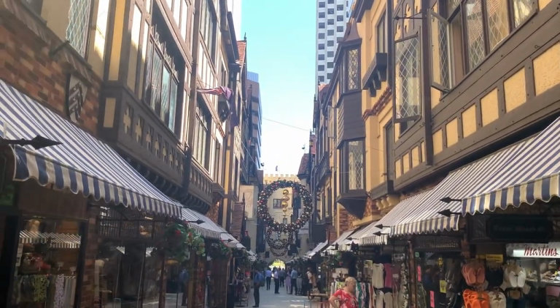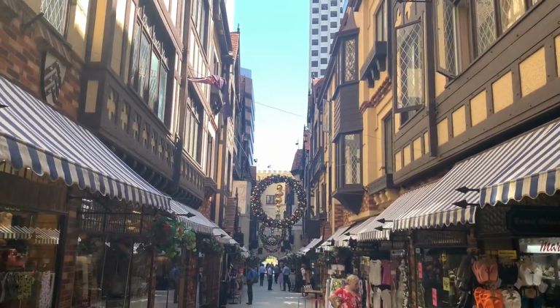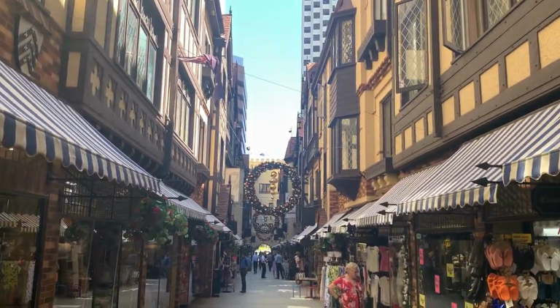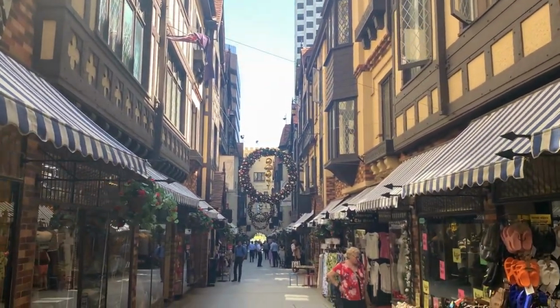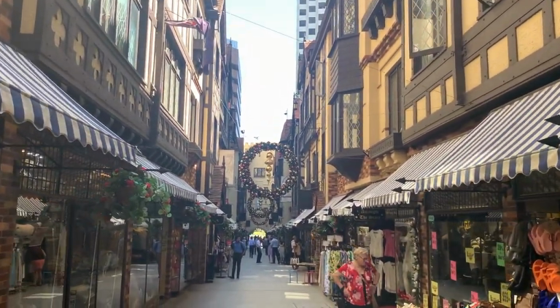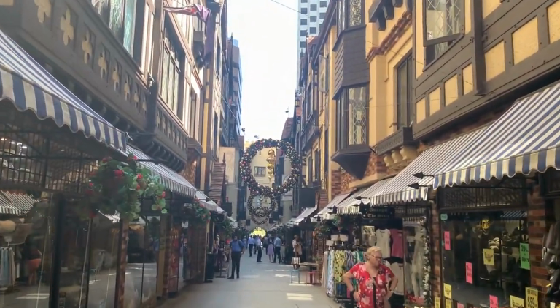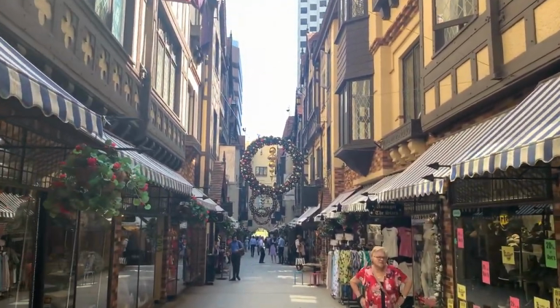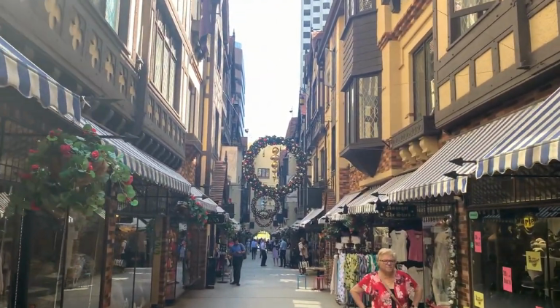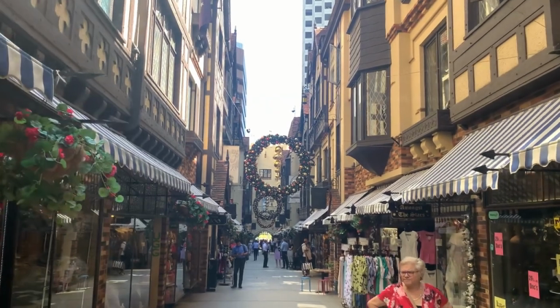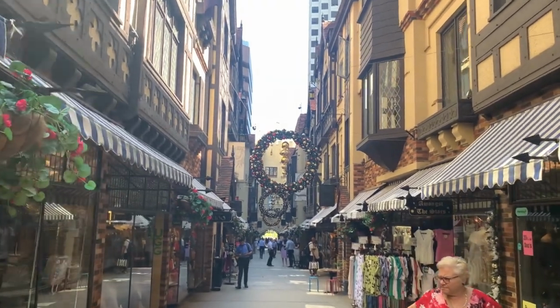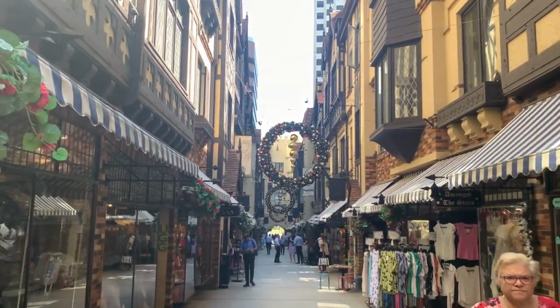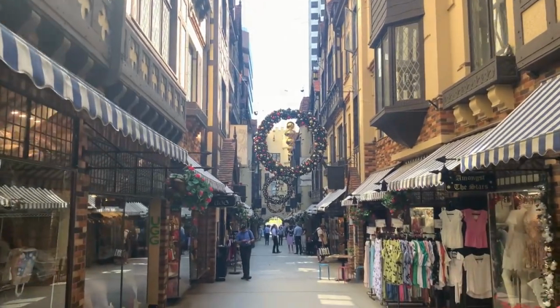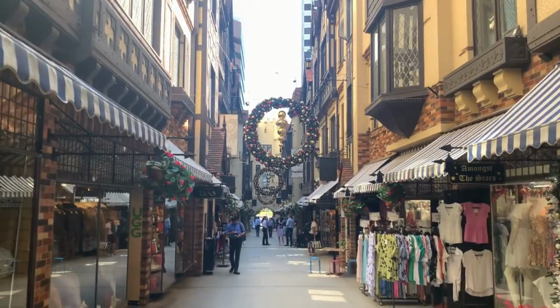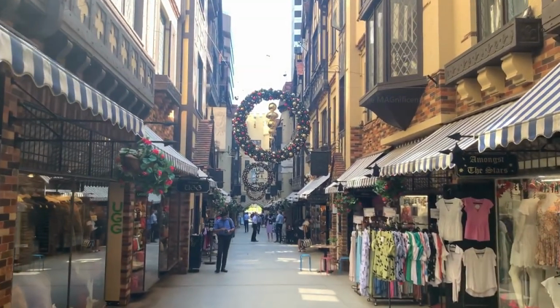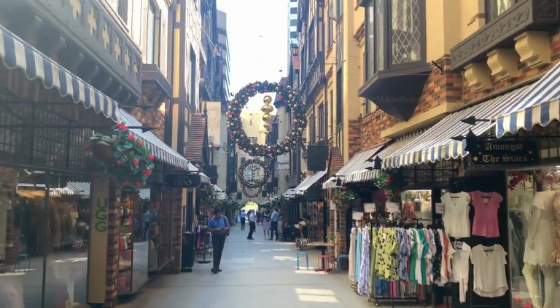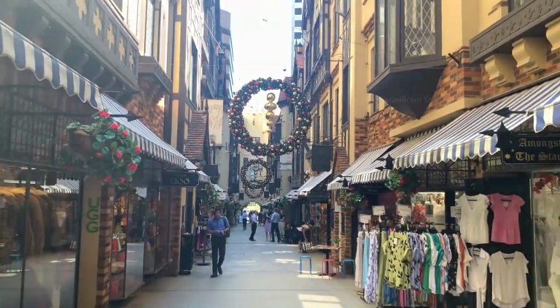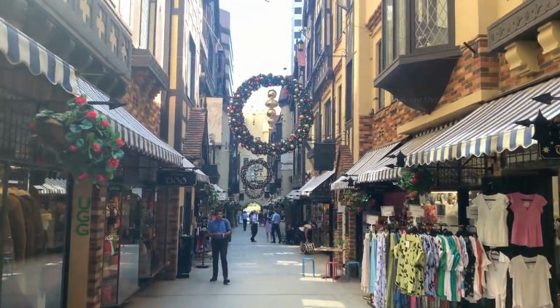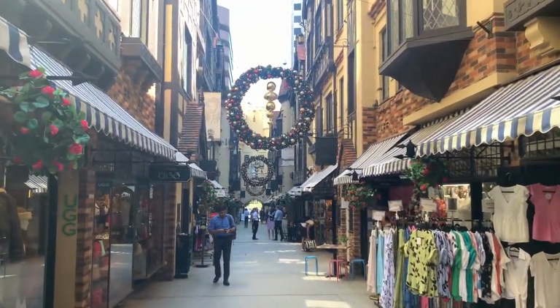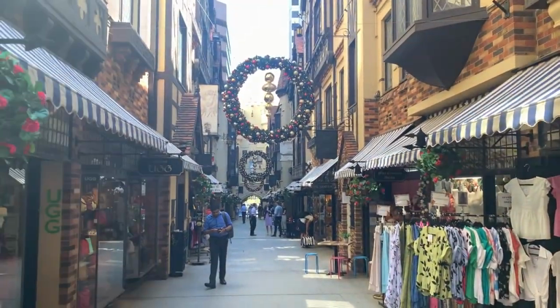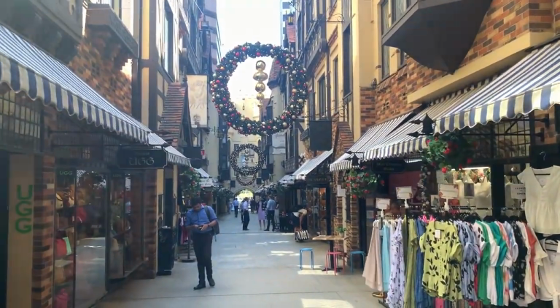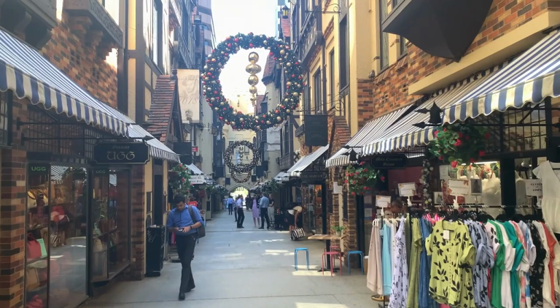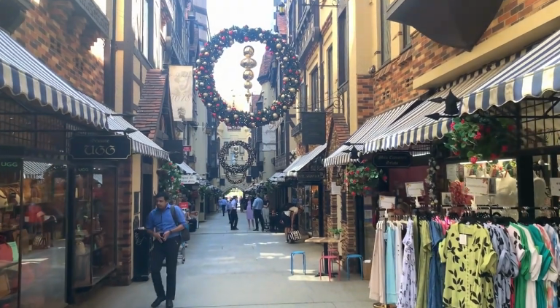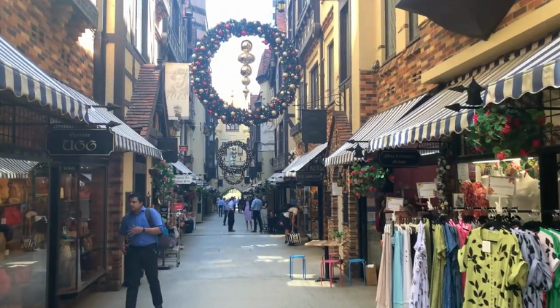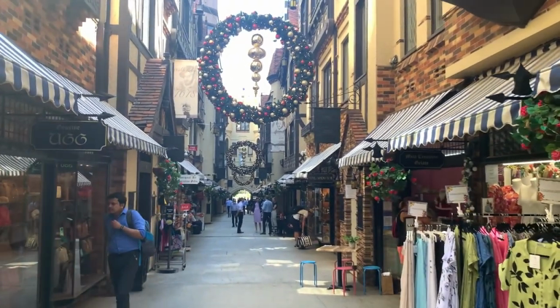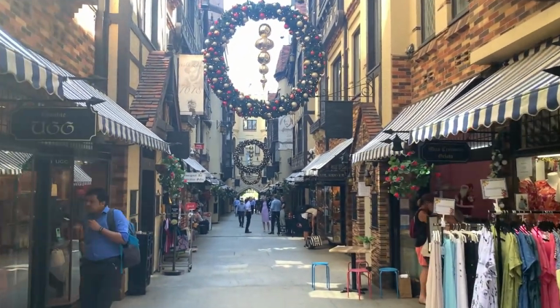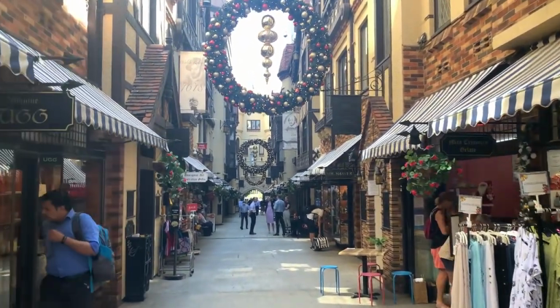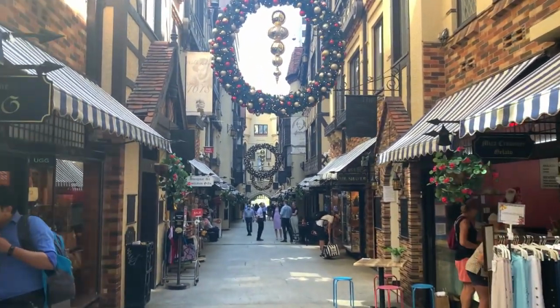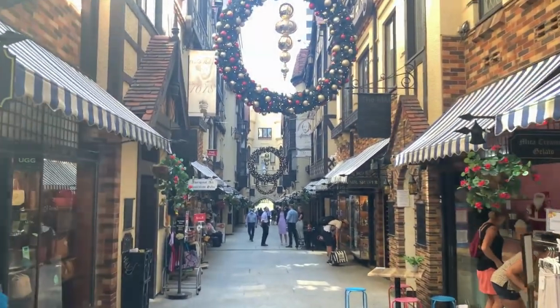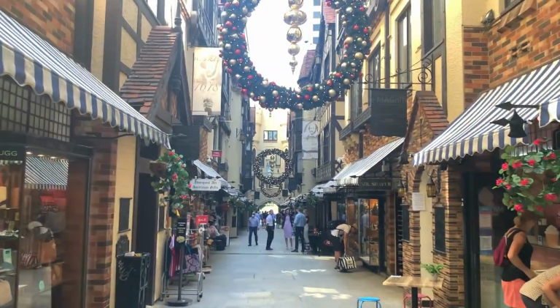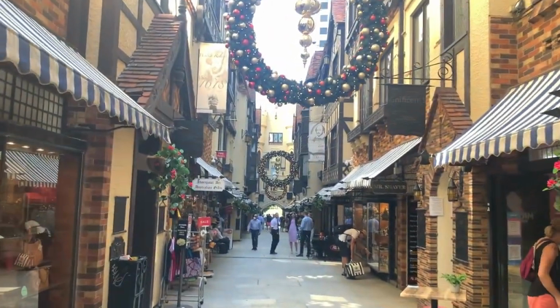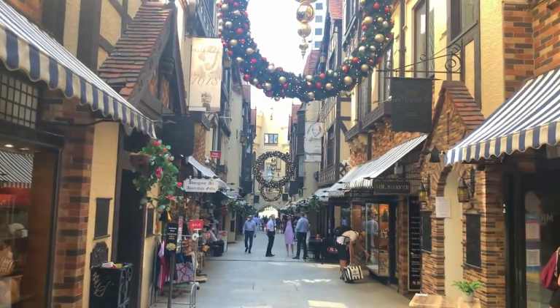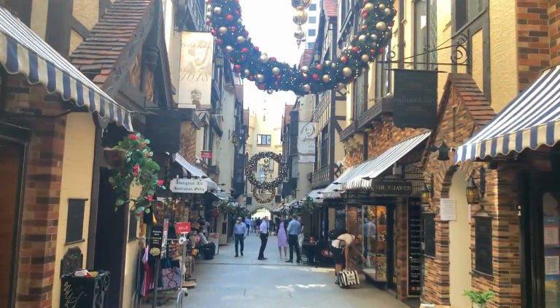In this London Court you can find shops on either side, and this place is decorated beautifully with Christmas decorations. It would be wonderful to walk through this in the nighttime with all the lights on.